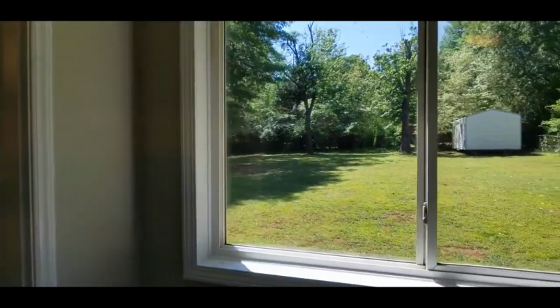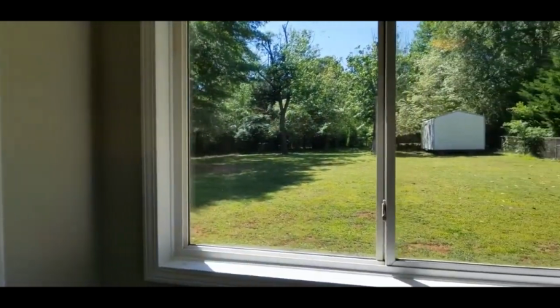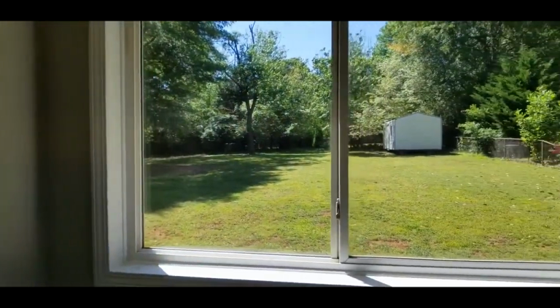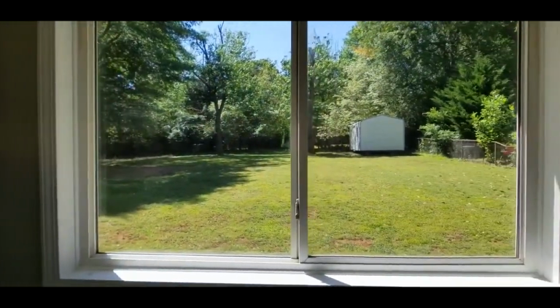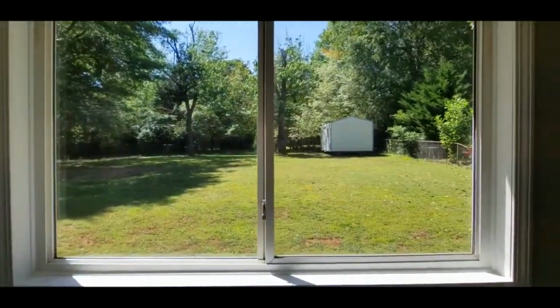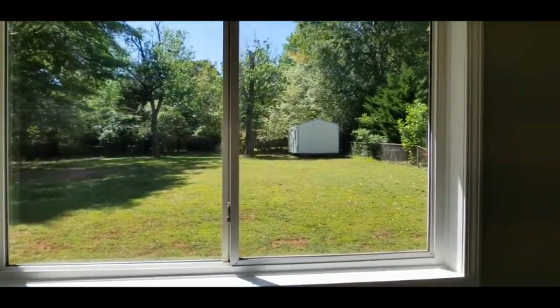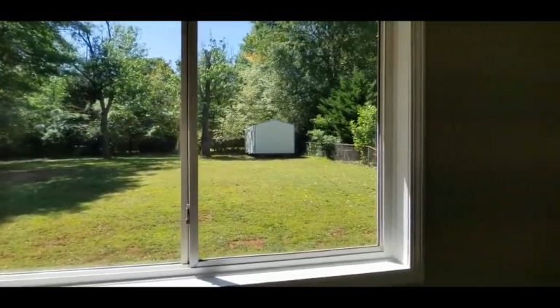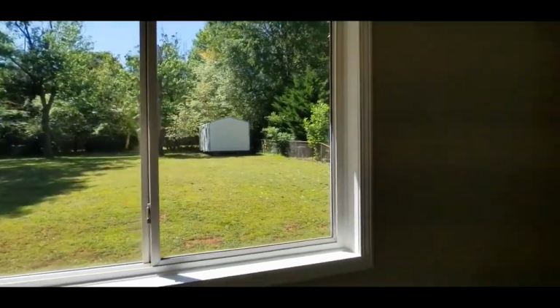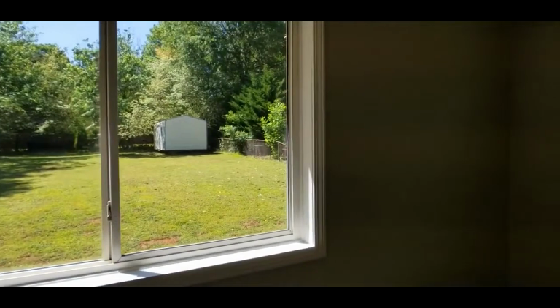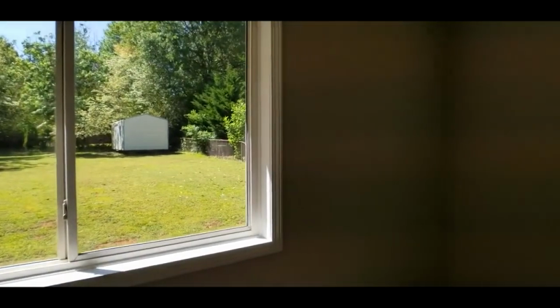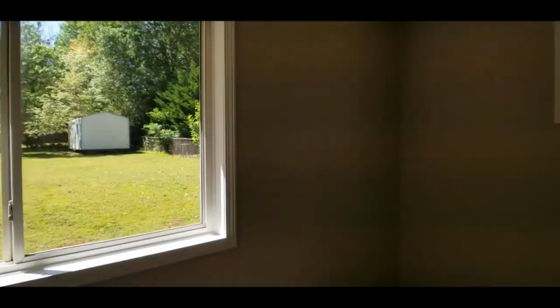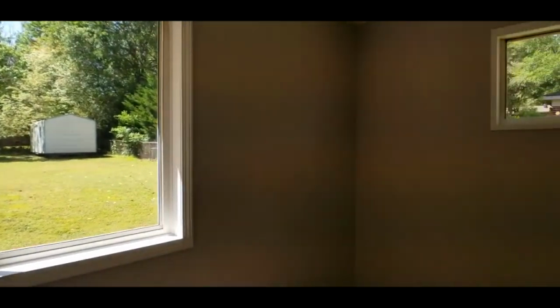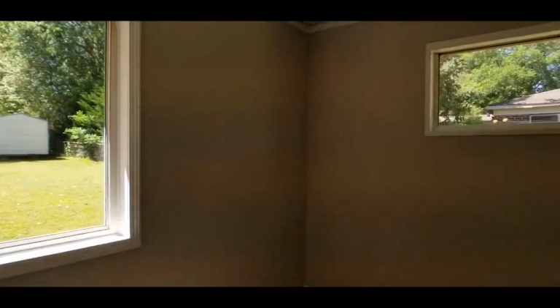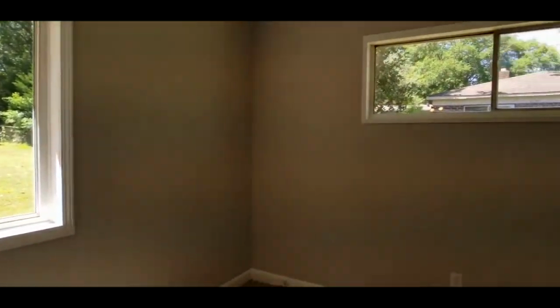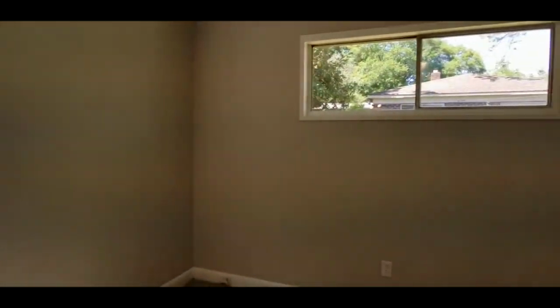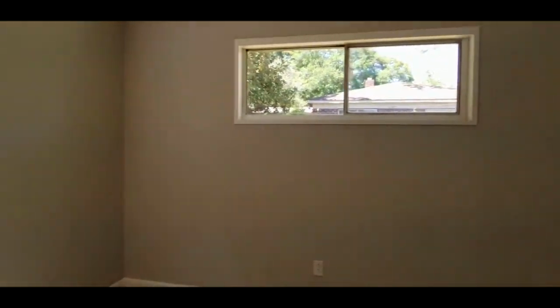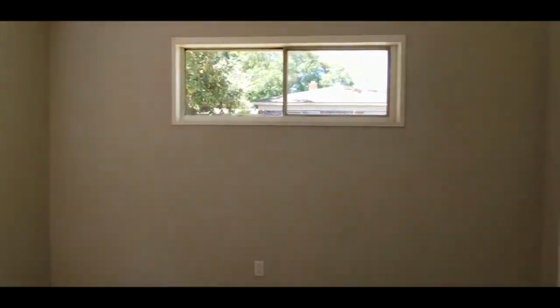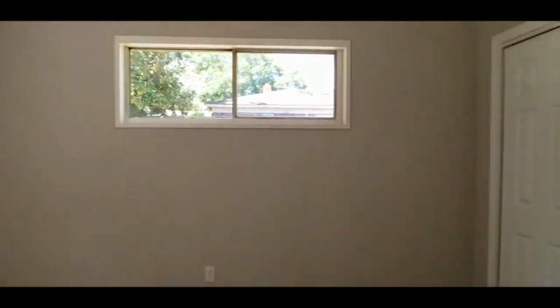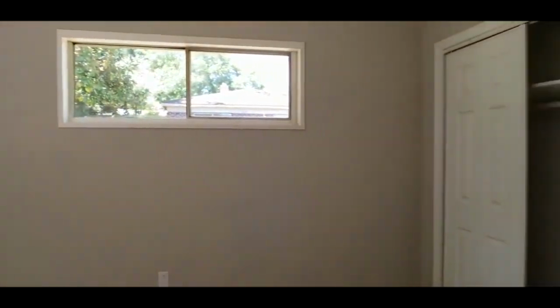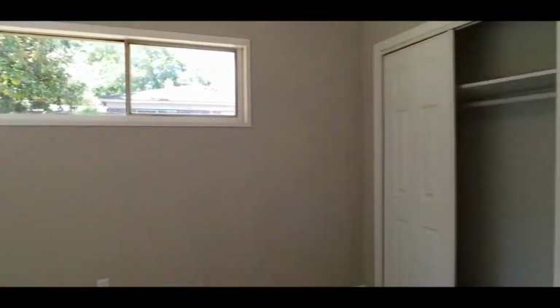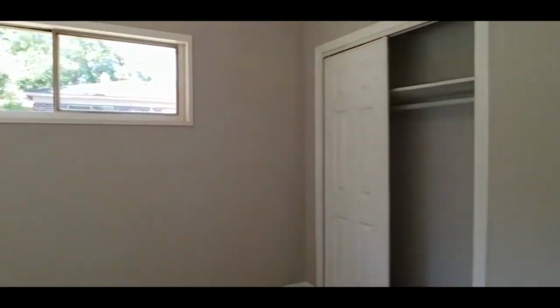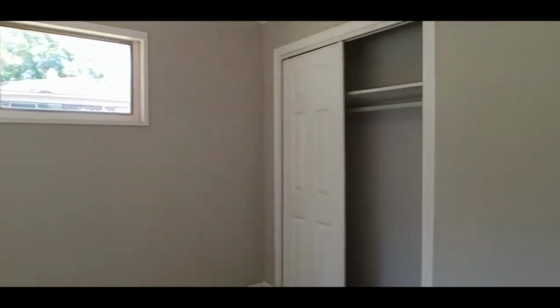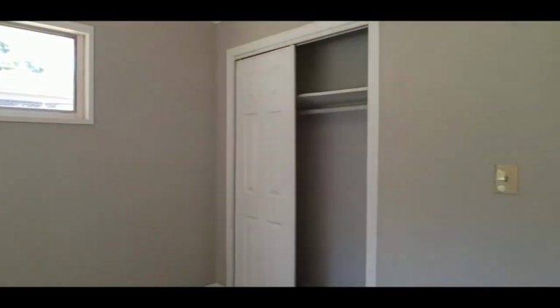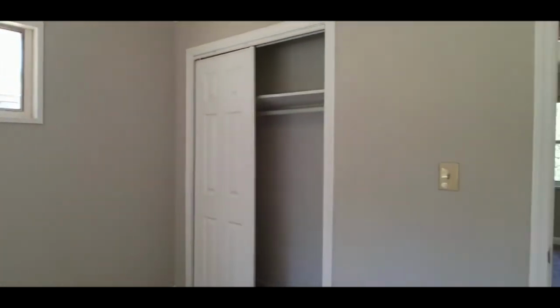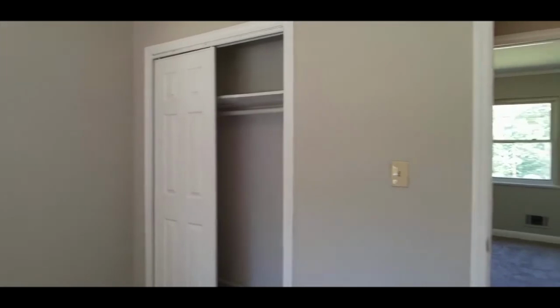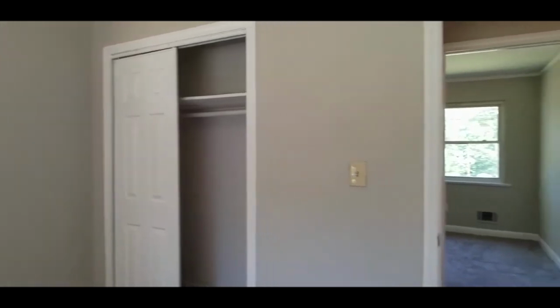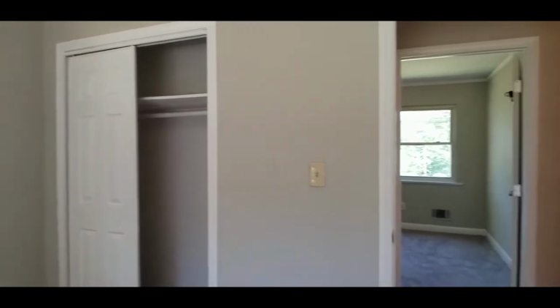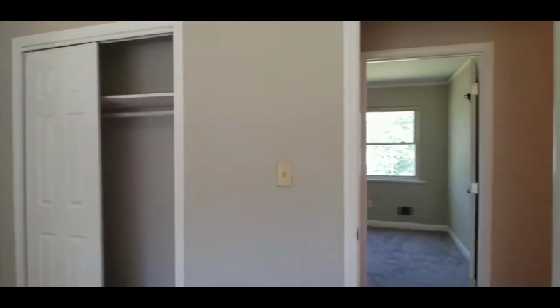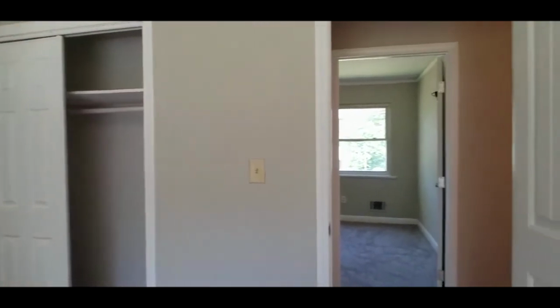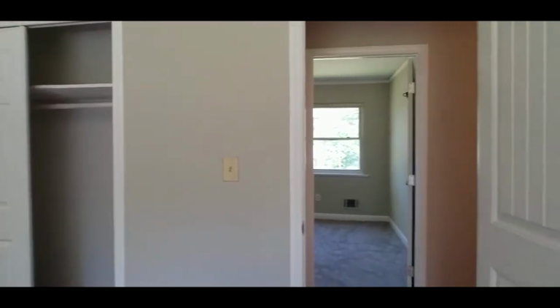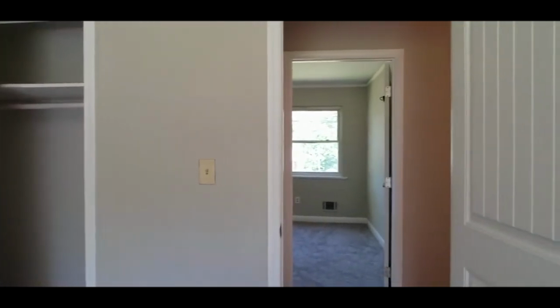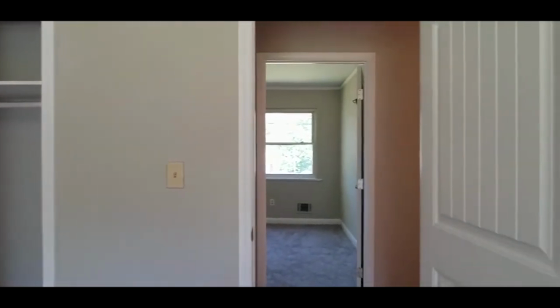Again guys, this is 35 Montes Avenue in Greenville. Three bedrooms, one and a half bath. If you love it as much as I do, check it out at MarchantPM.com. Thanks.